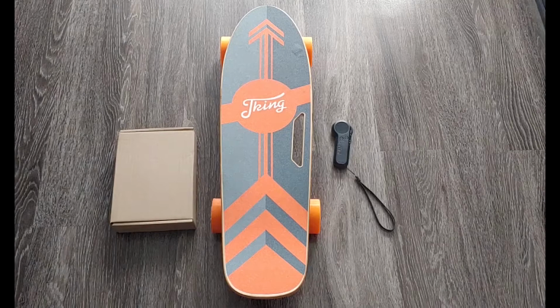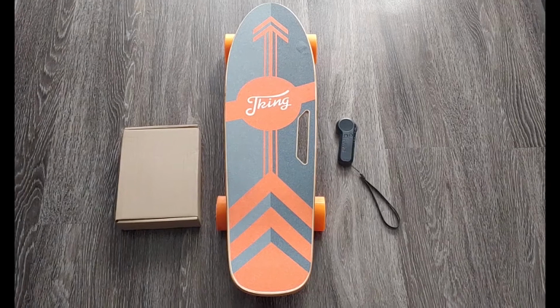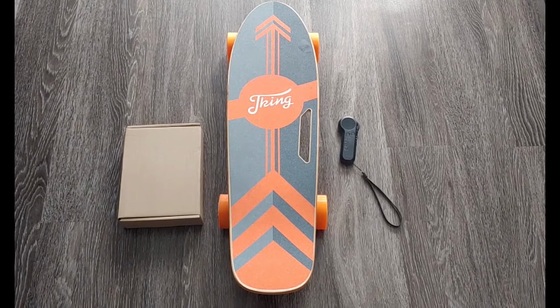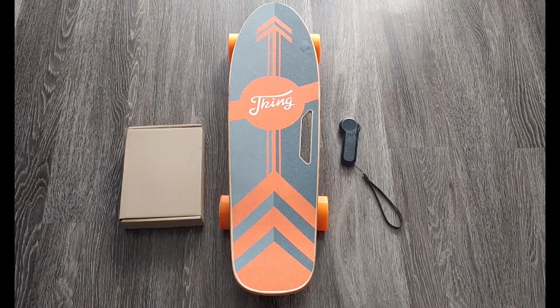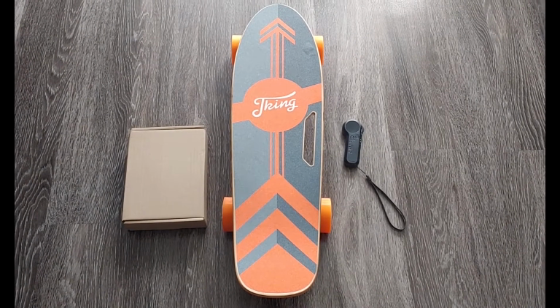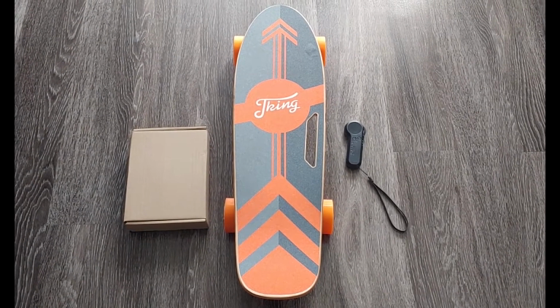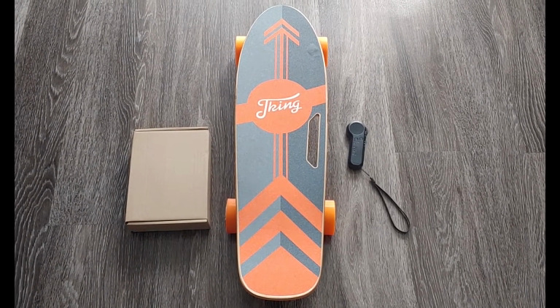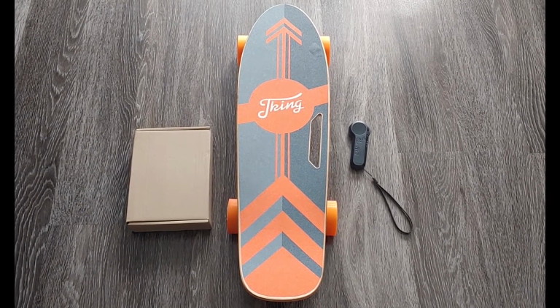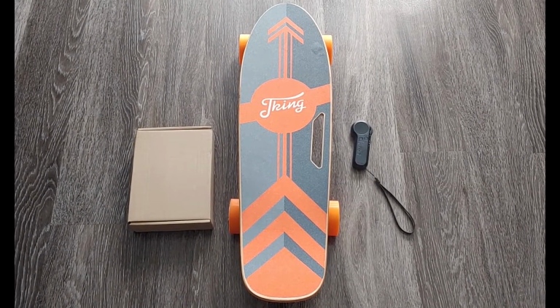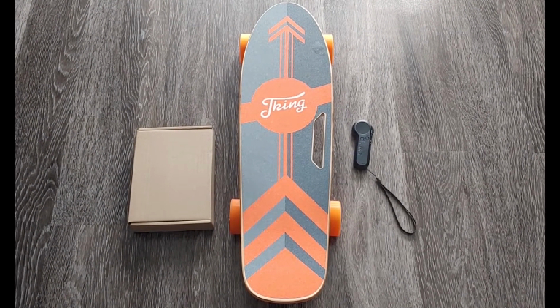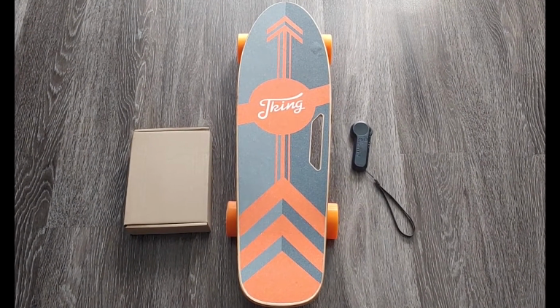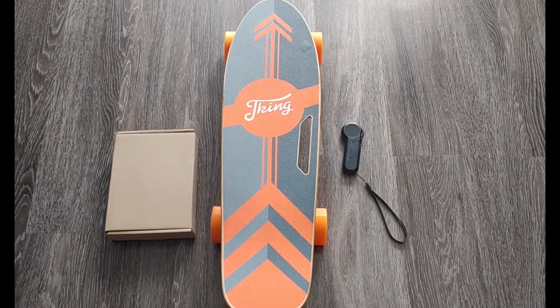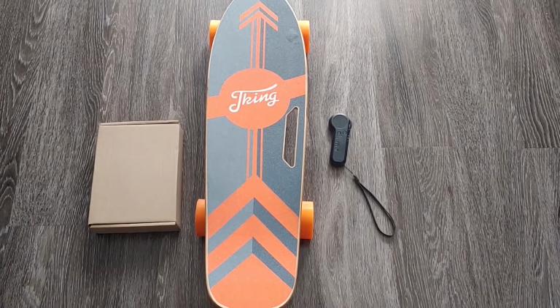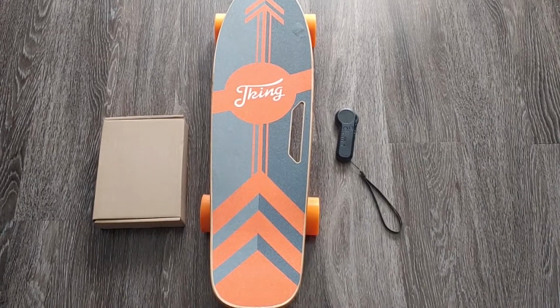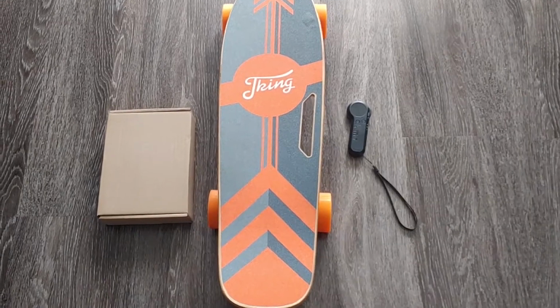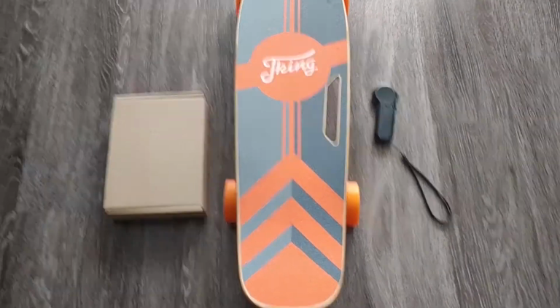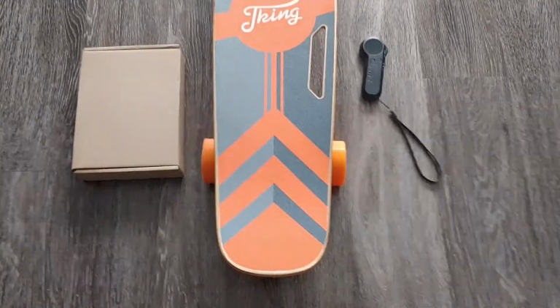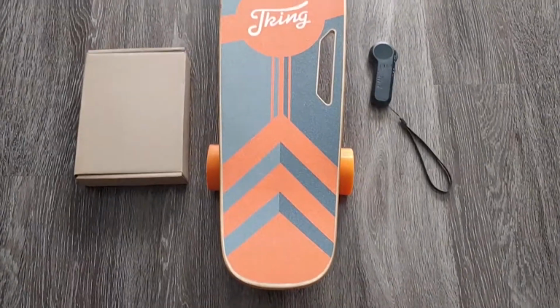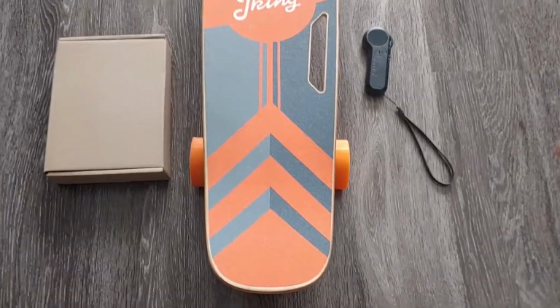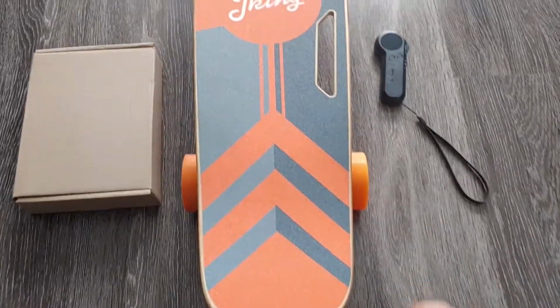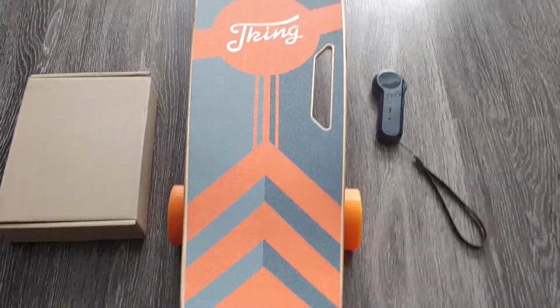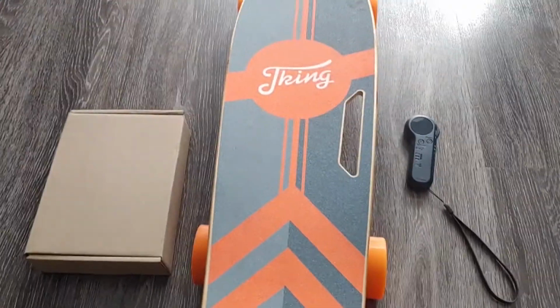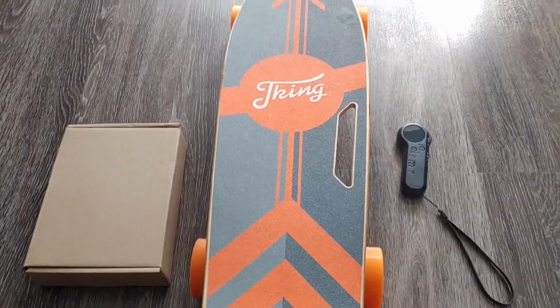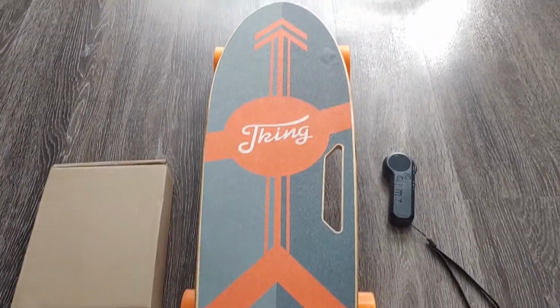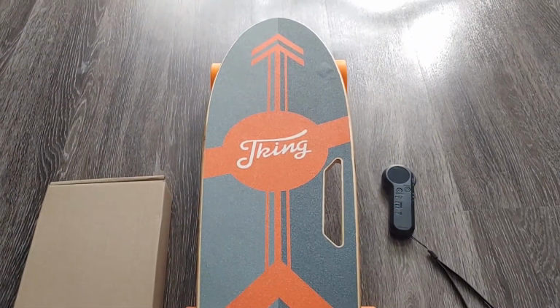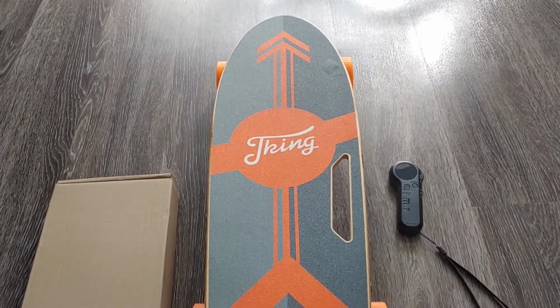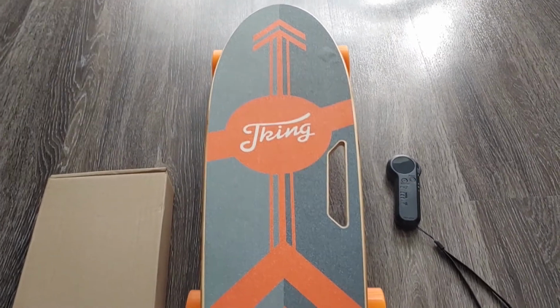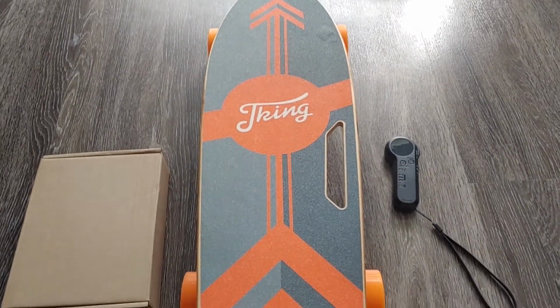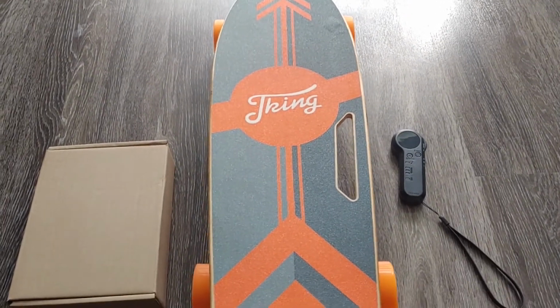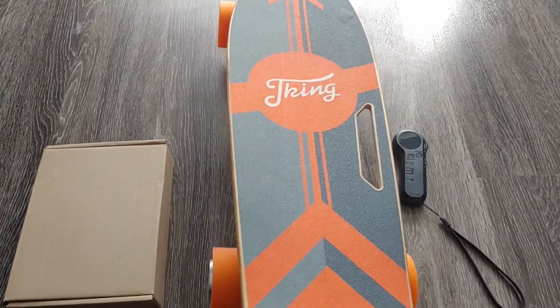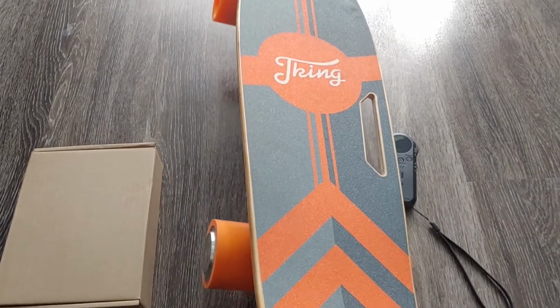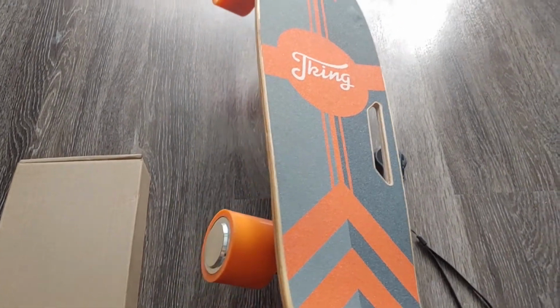The Devo electric skateboard with a maximum speed of 12 miles per hour. Let's take a look at what you get when you first unbox it. I got the orange color — it also comes in red and black, but I went with orange.